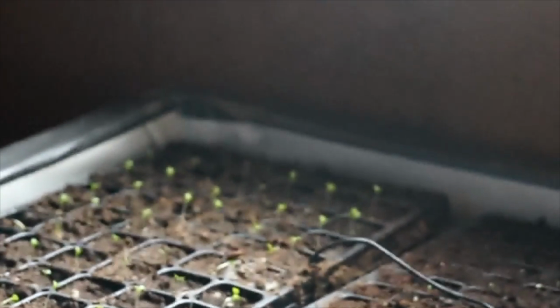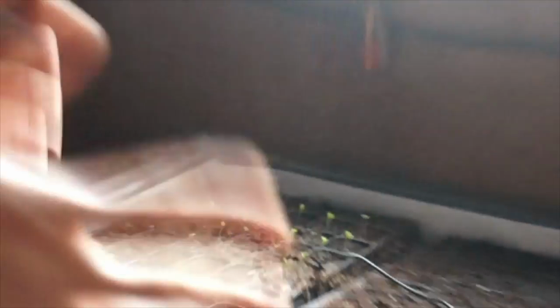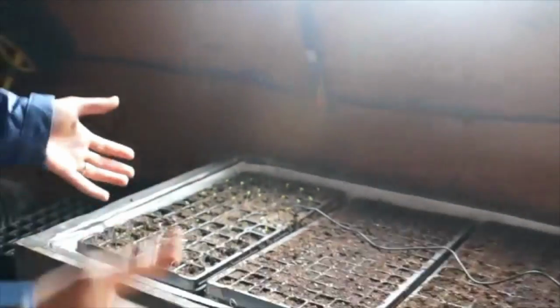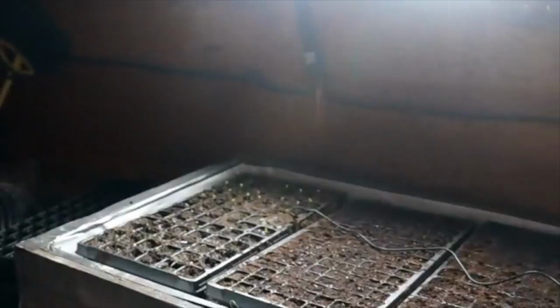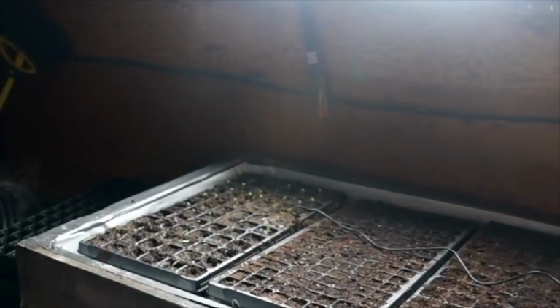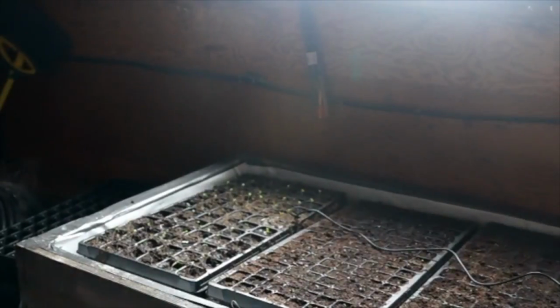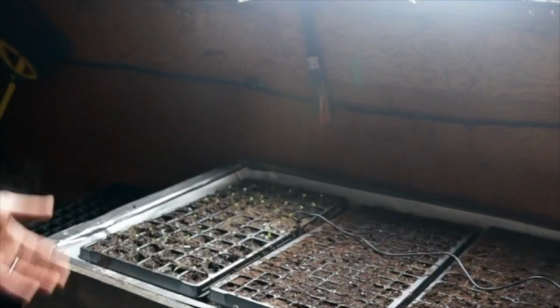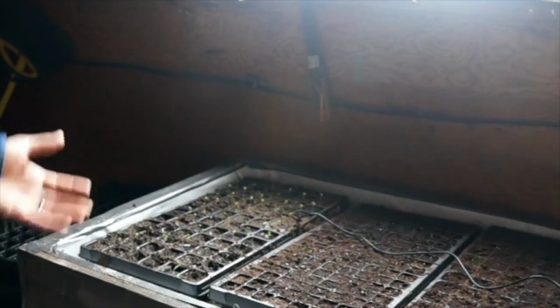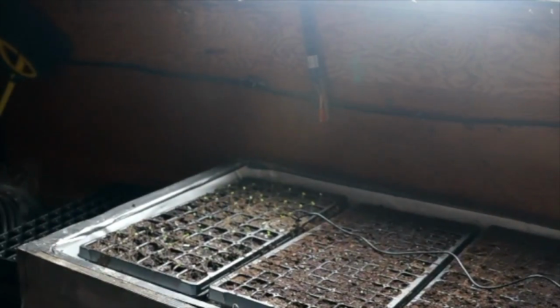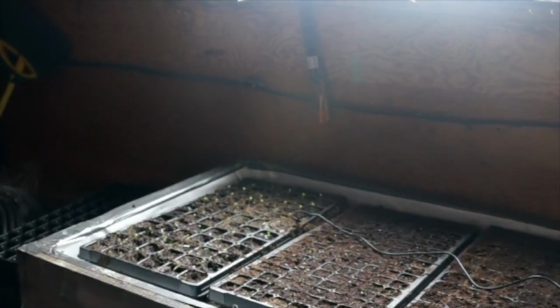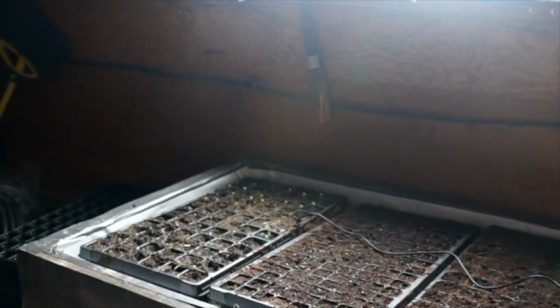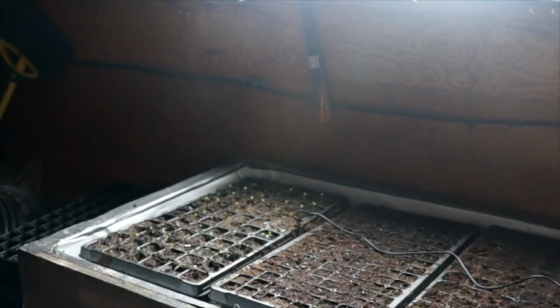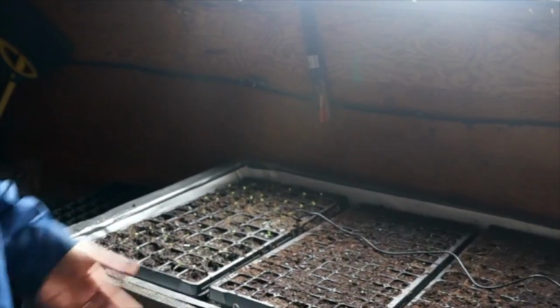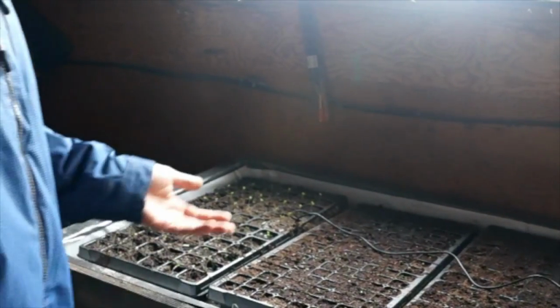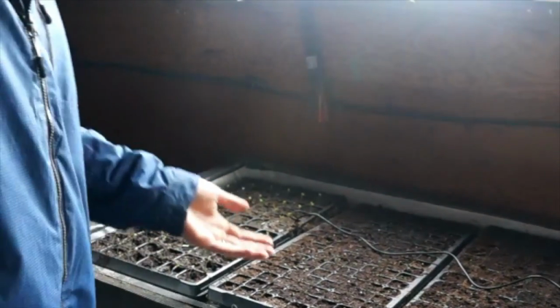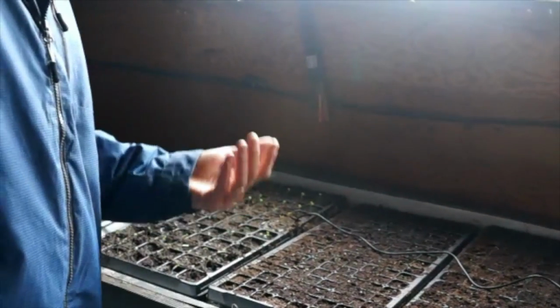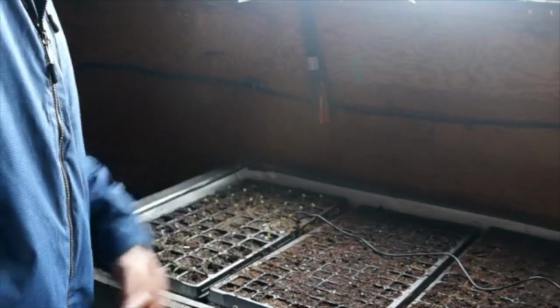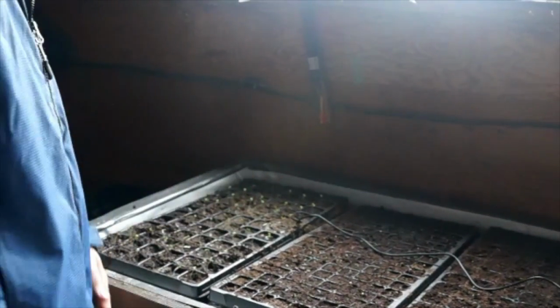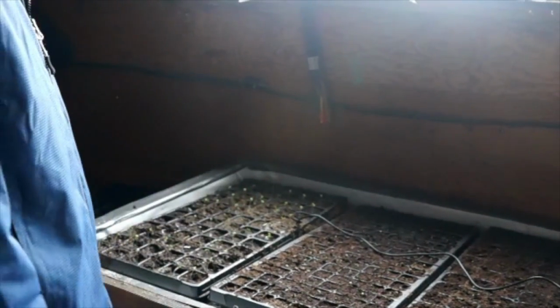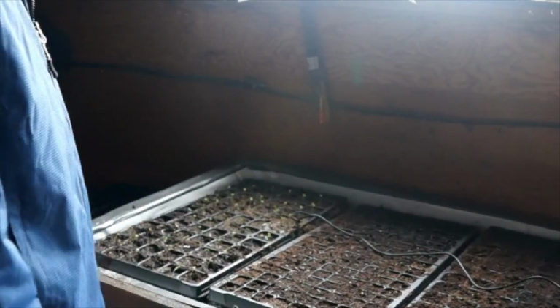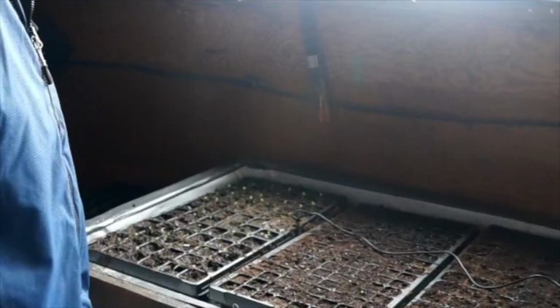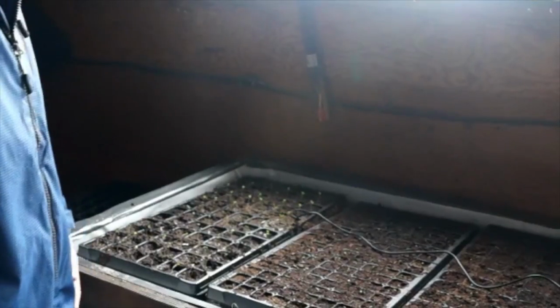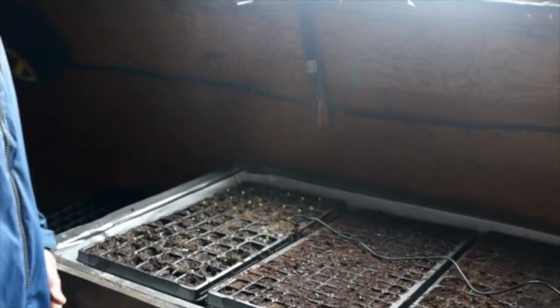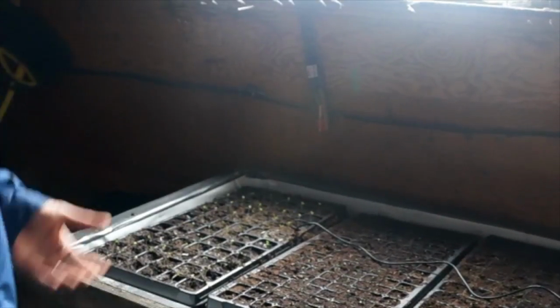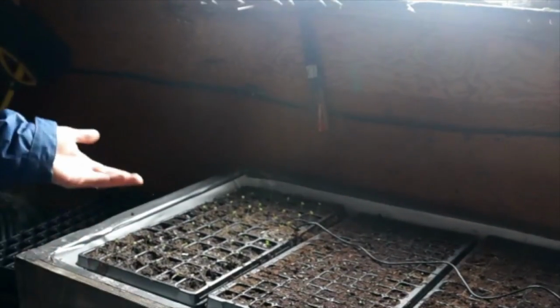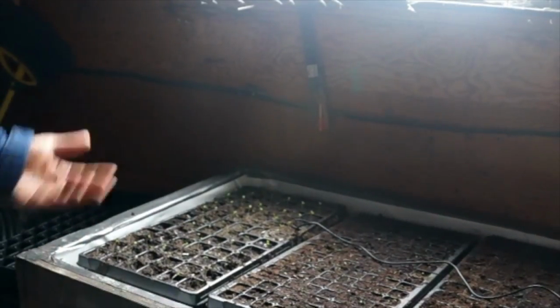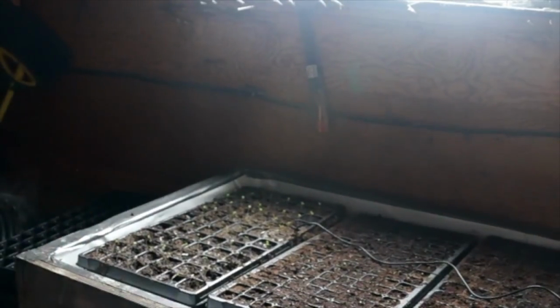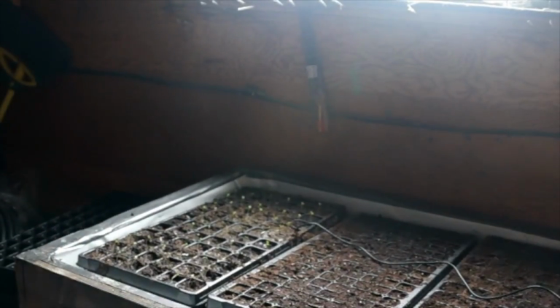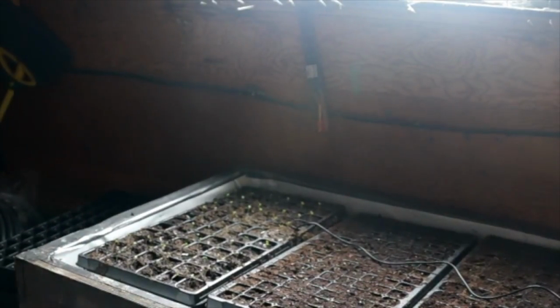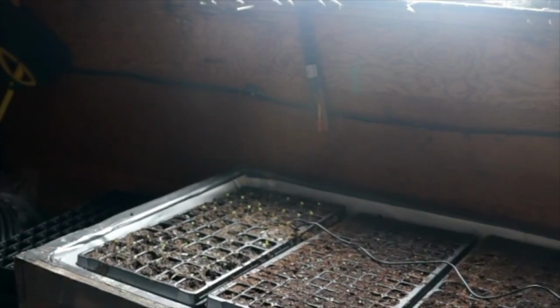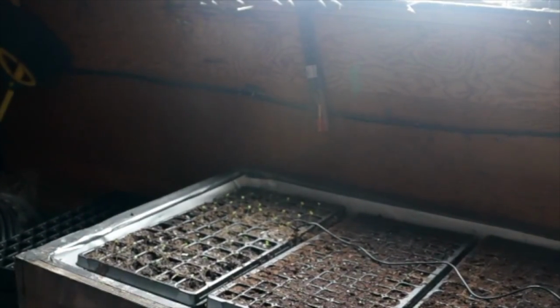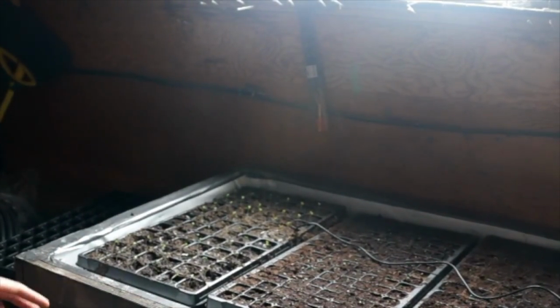That's how I built my seedbed warmer. I'm getting germination to emergence in about three days, and just over a week in we're already up and rolling.